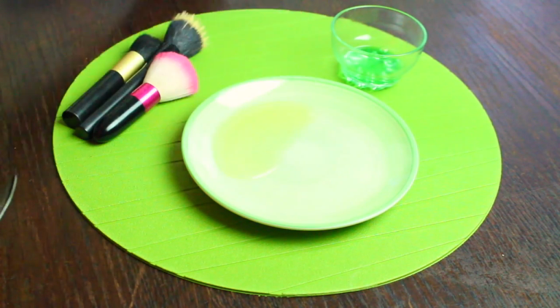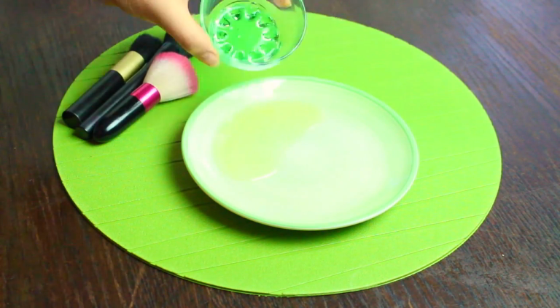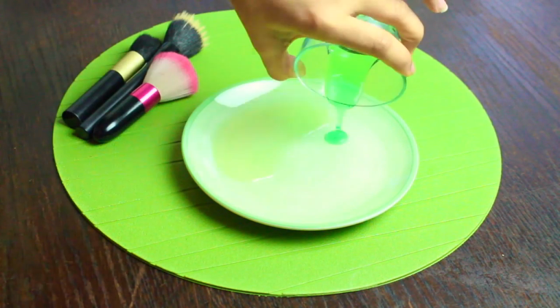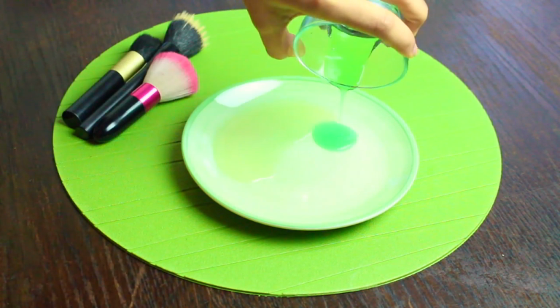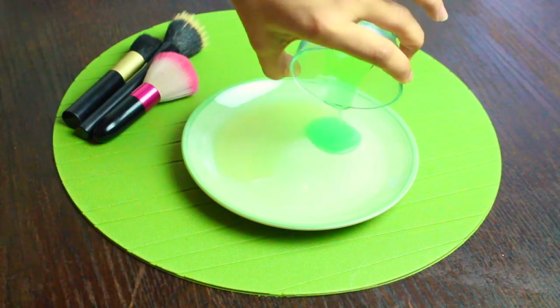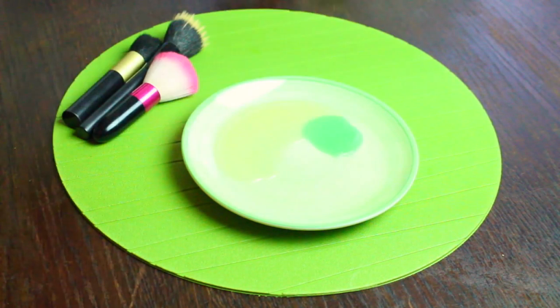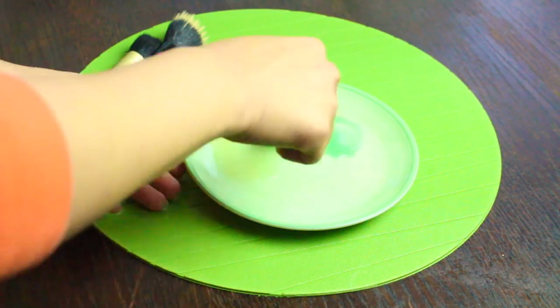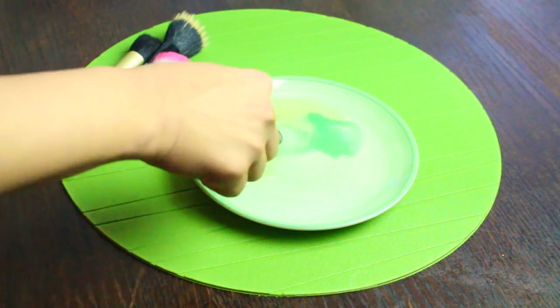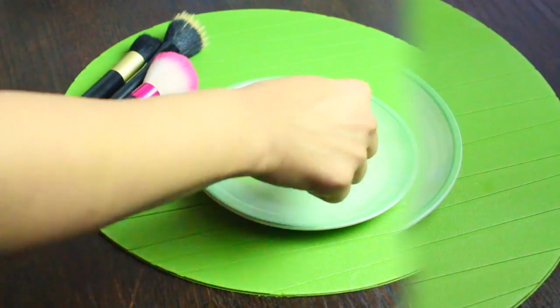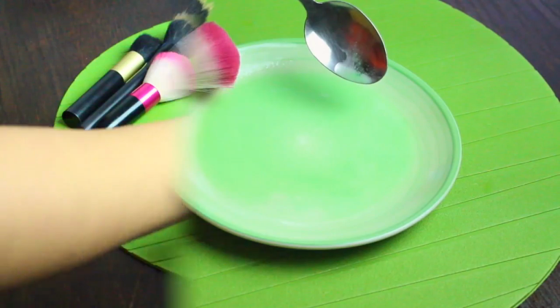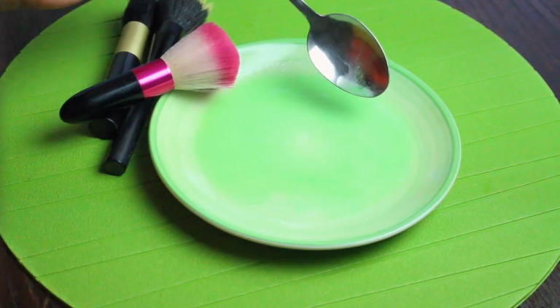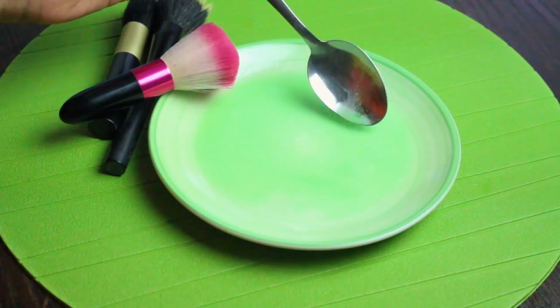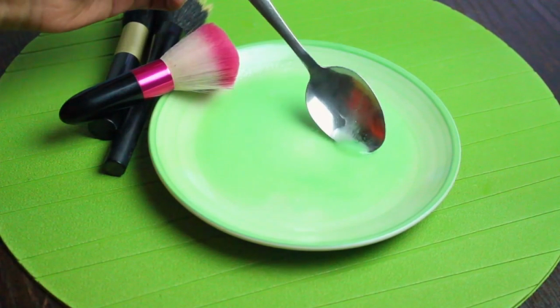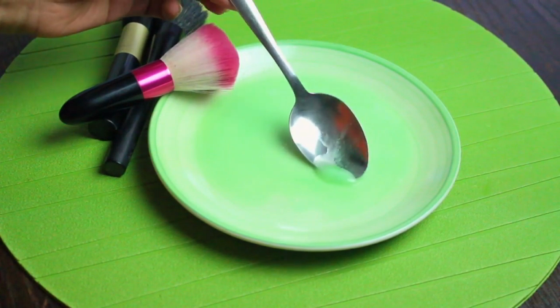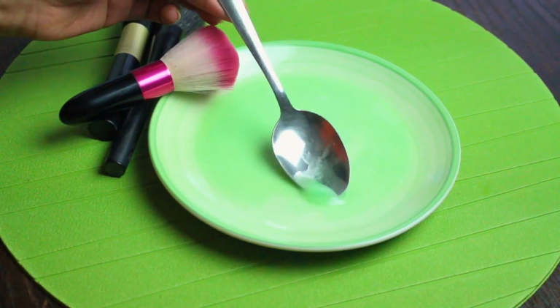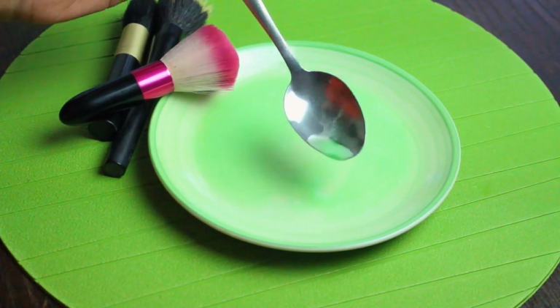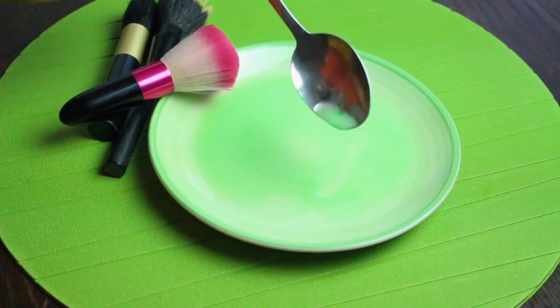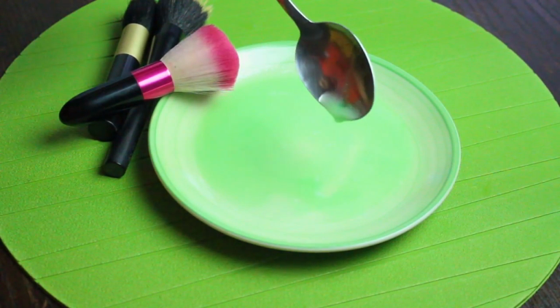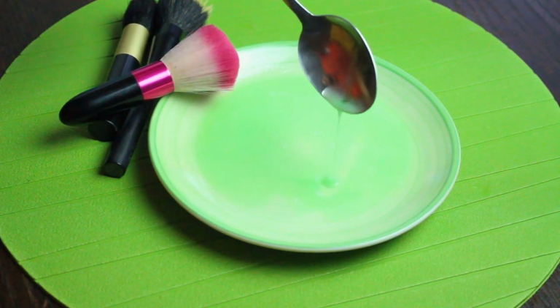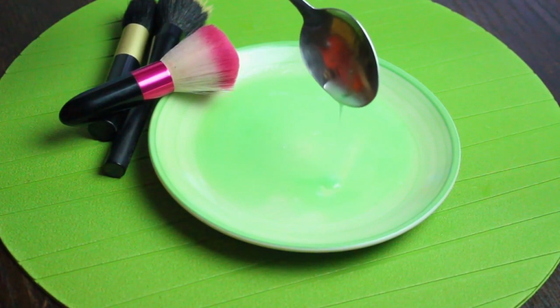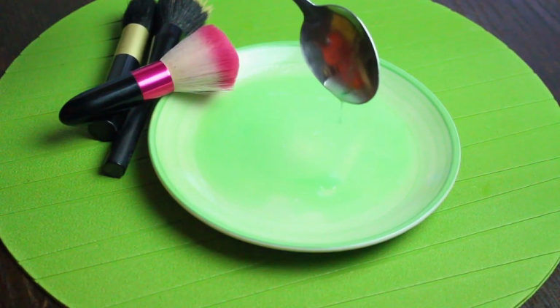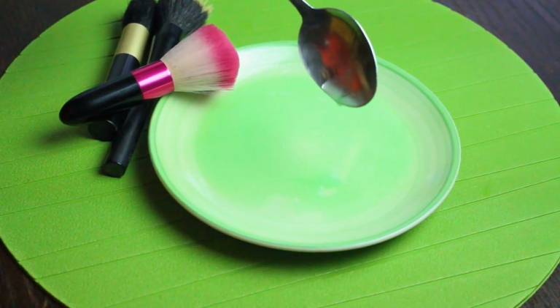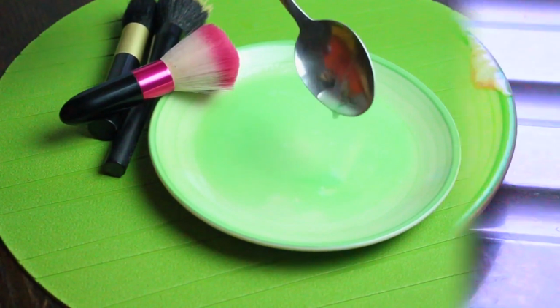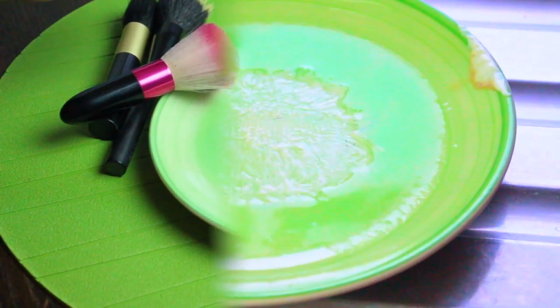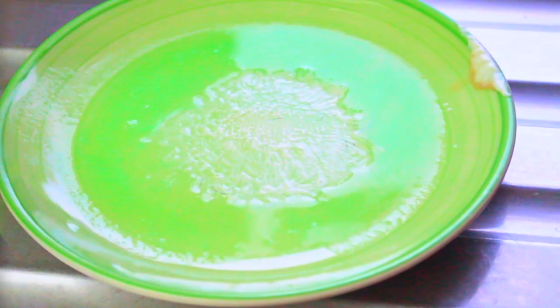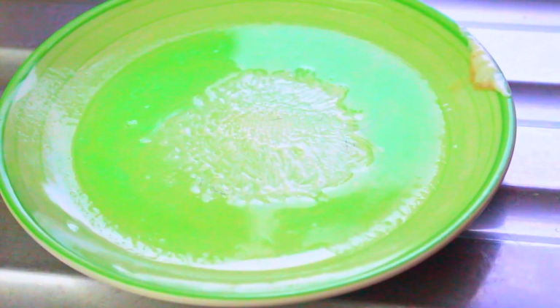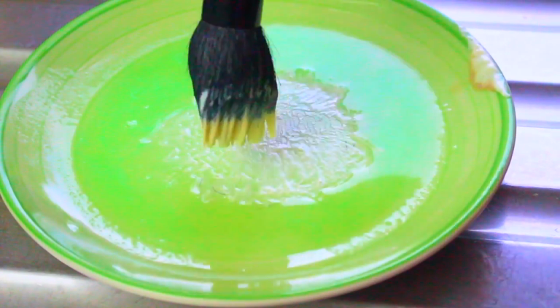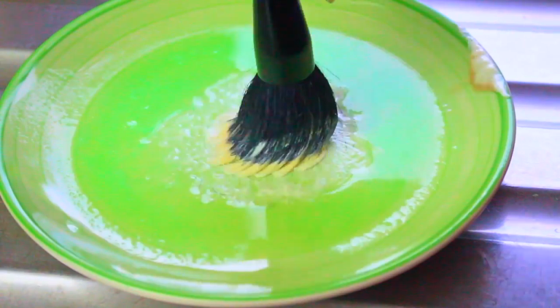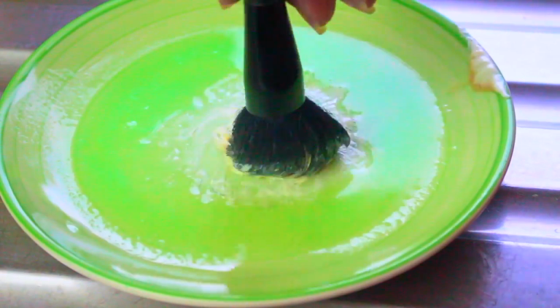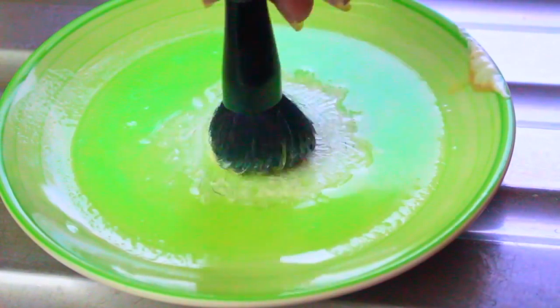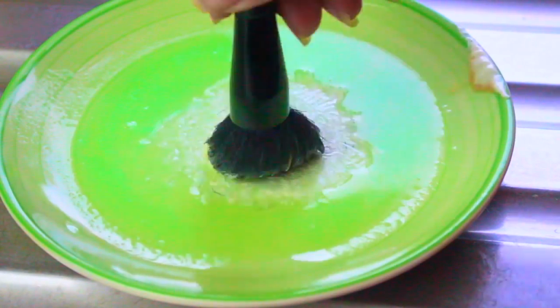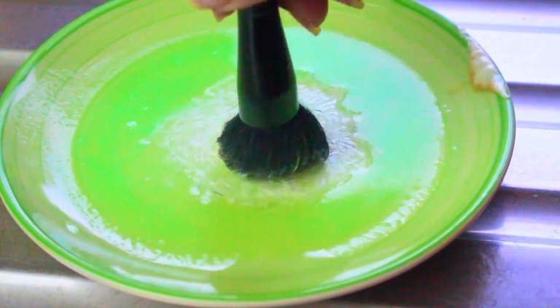Mix both your ingredients together in a bowl or a plate. And here it is, your very own makeup brush cleanser. Now I'll show you how to use this cleanser for your dirty makeup brushes.